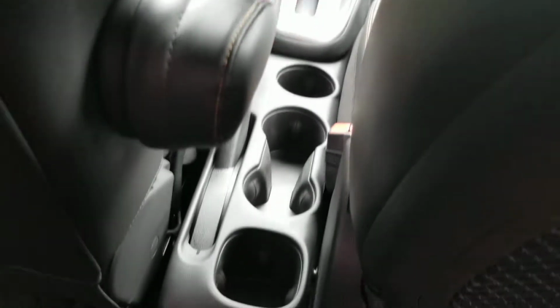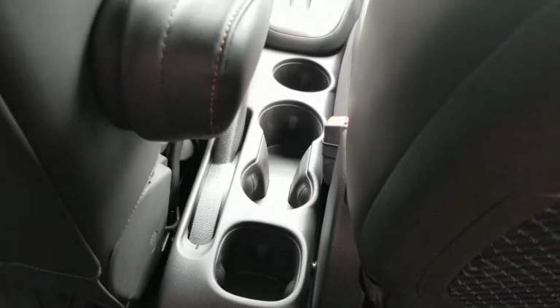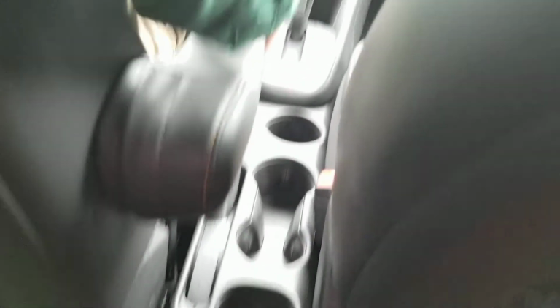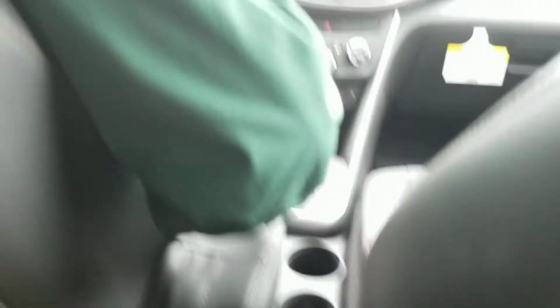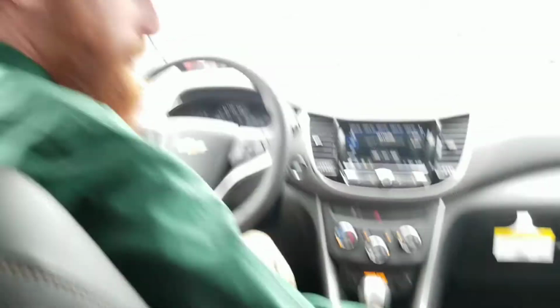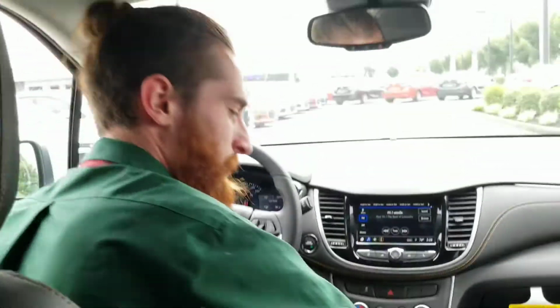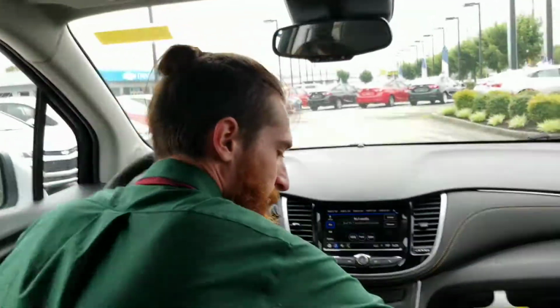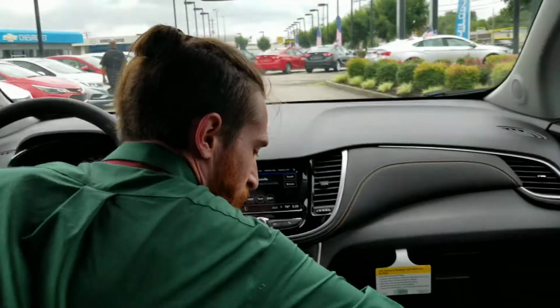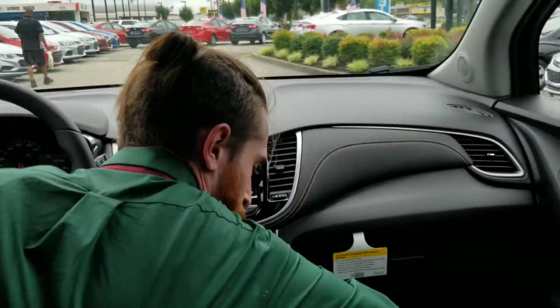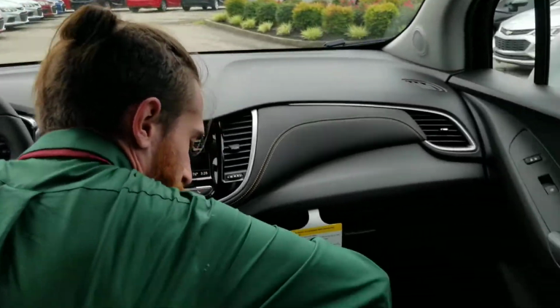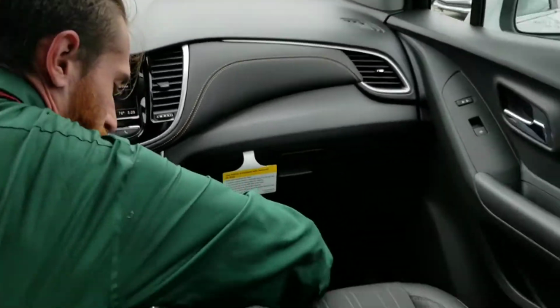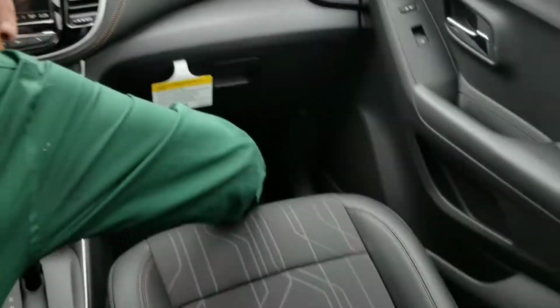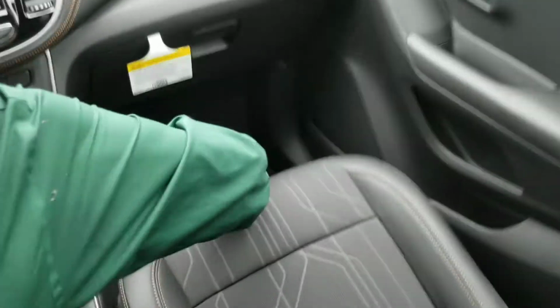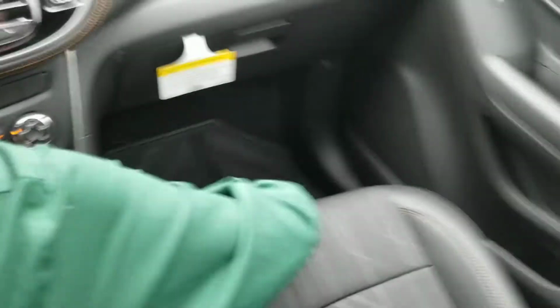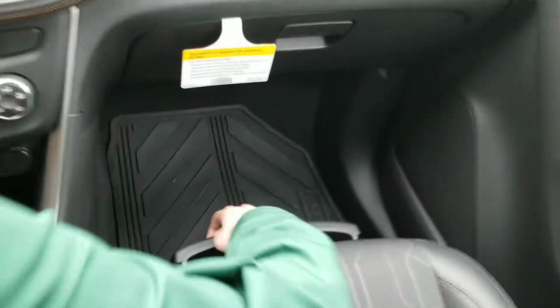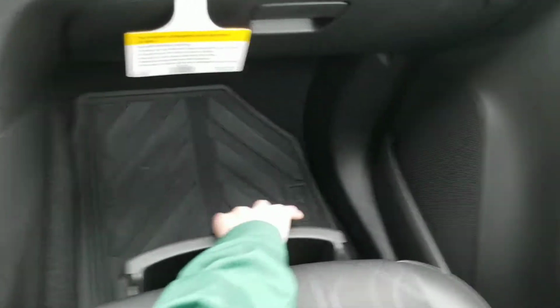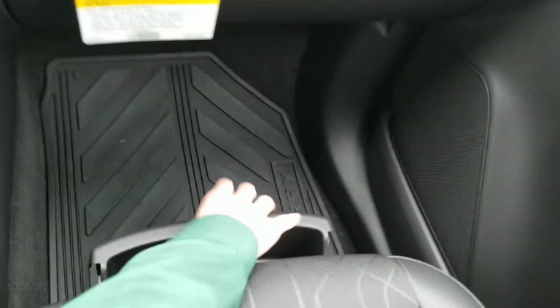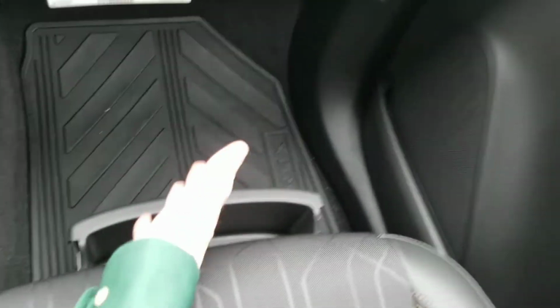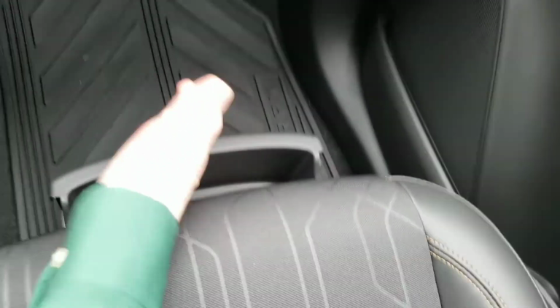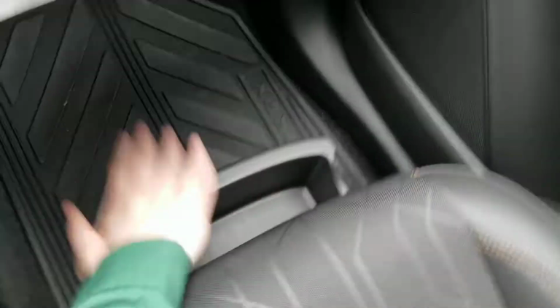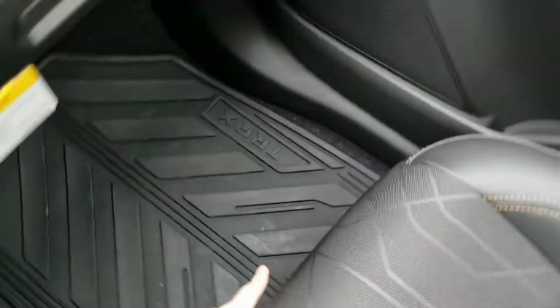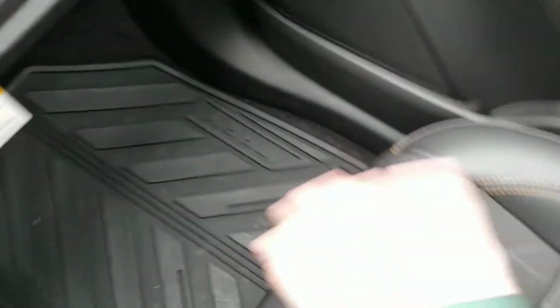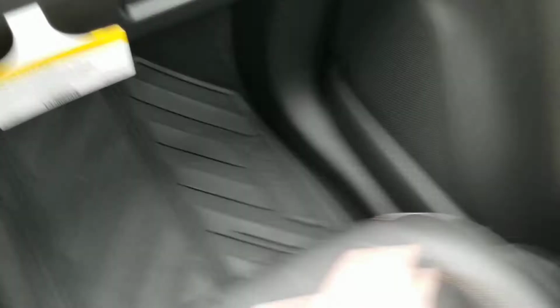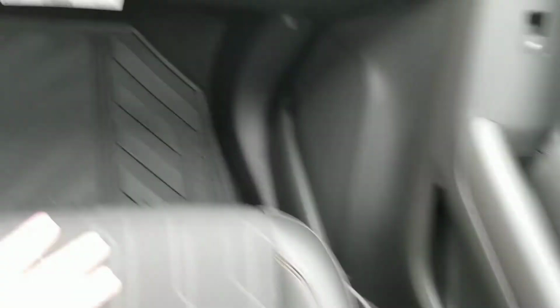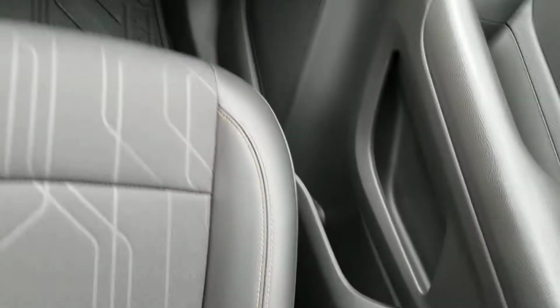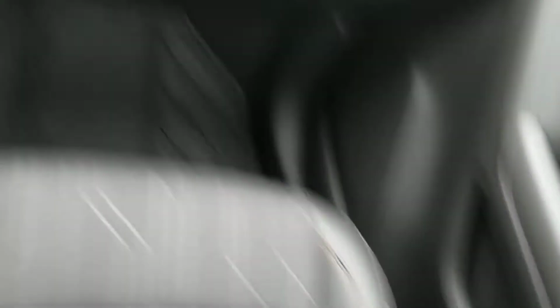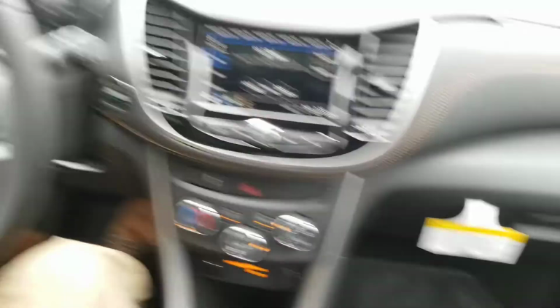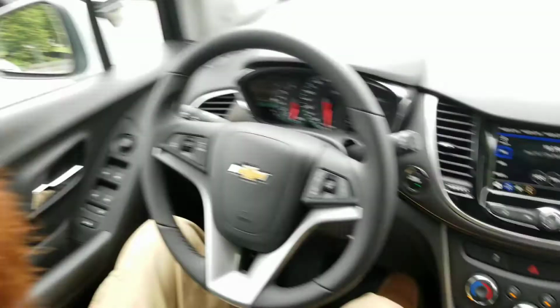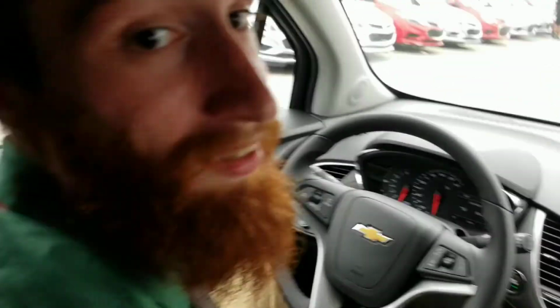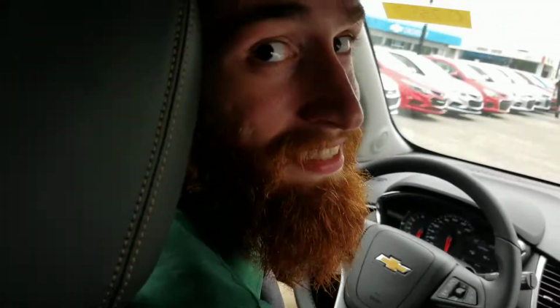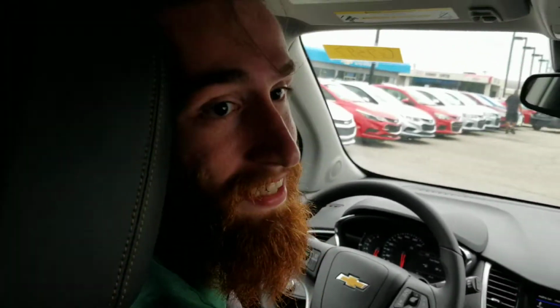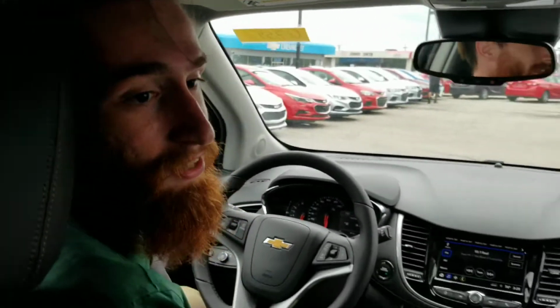We've got all kinds of storage compartments here, even underneath the passenger seat. We've got extra storage here, we've got storage there, we've got storage everywhere on the inside of this car.